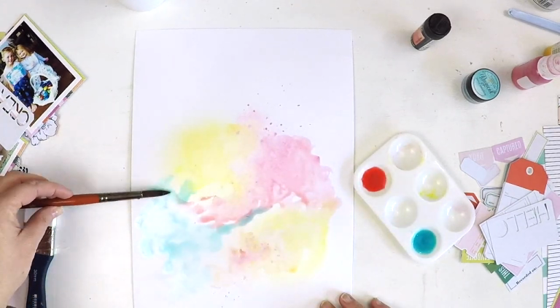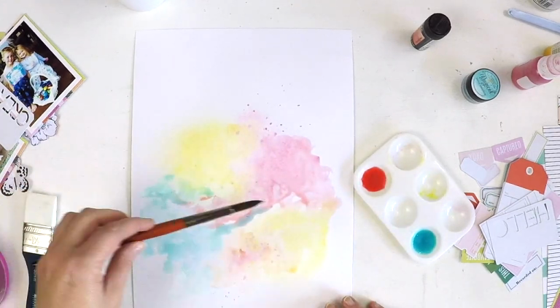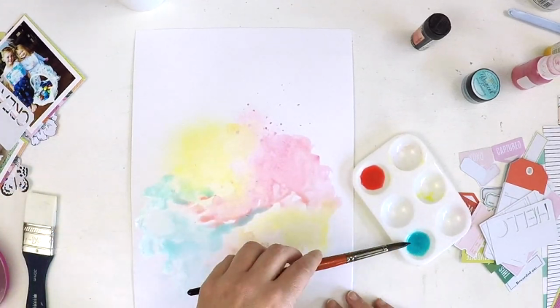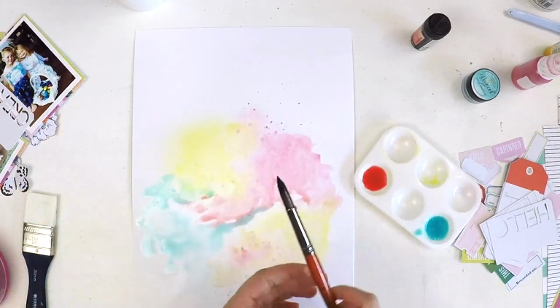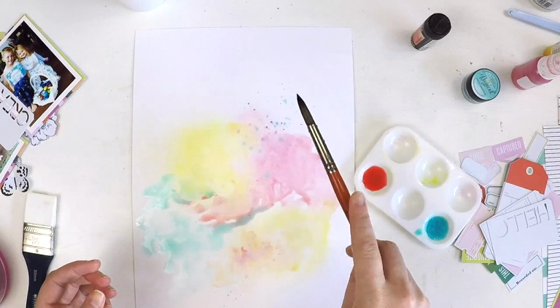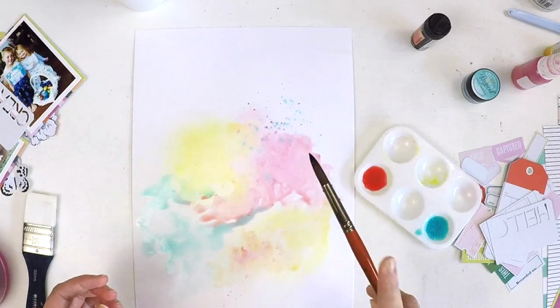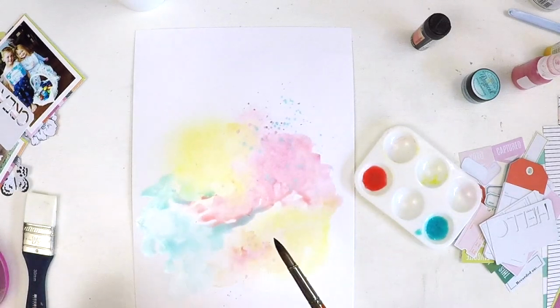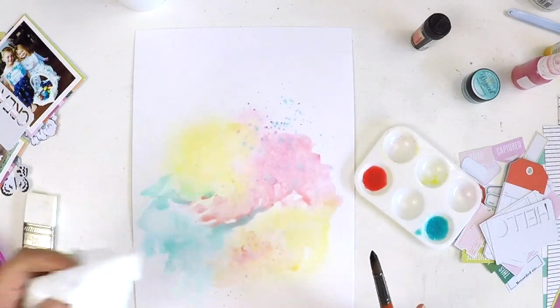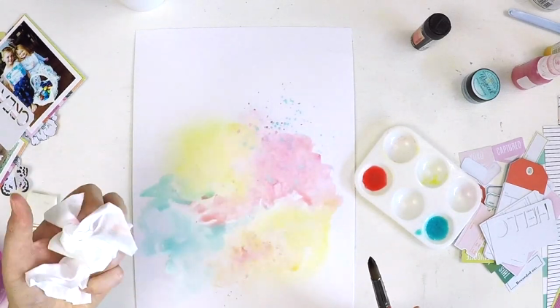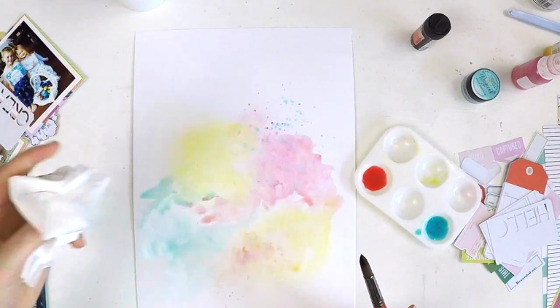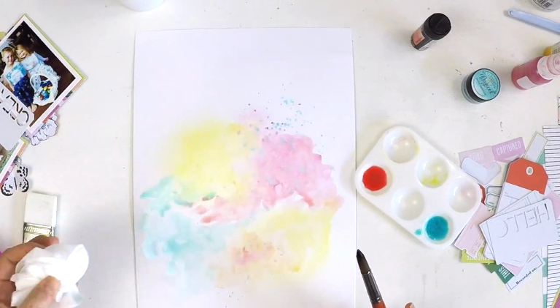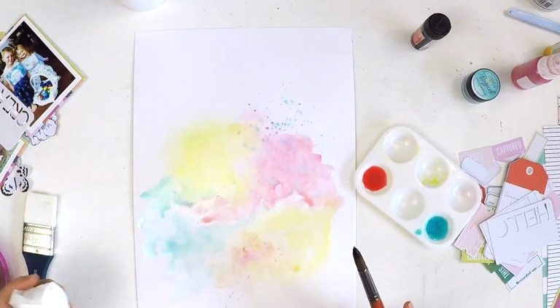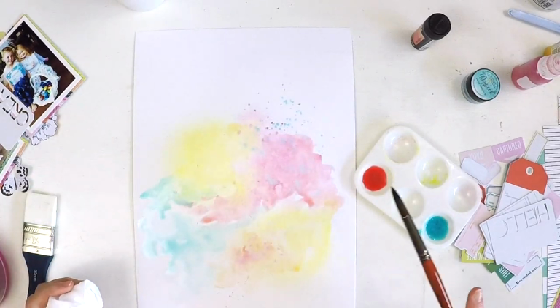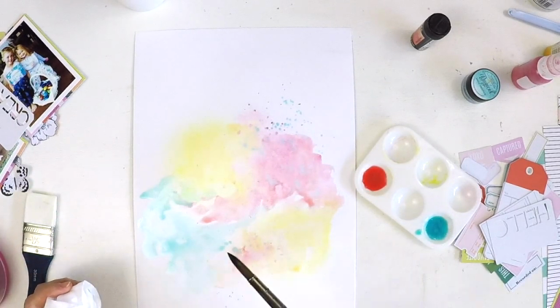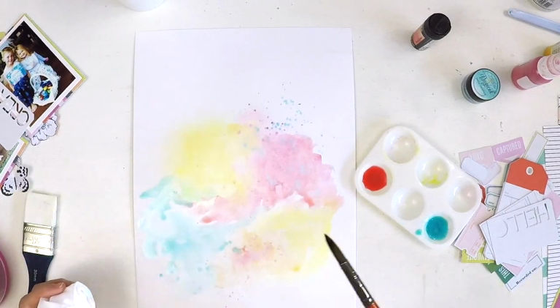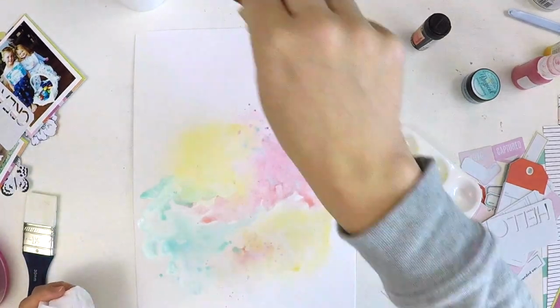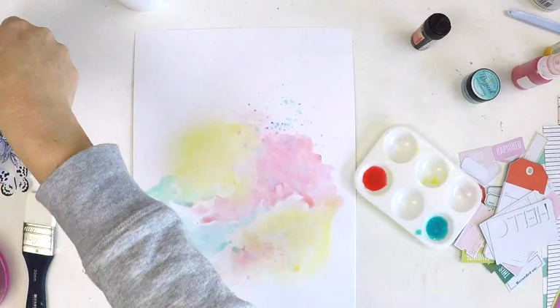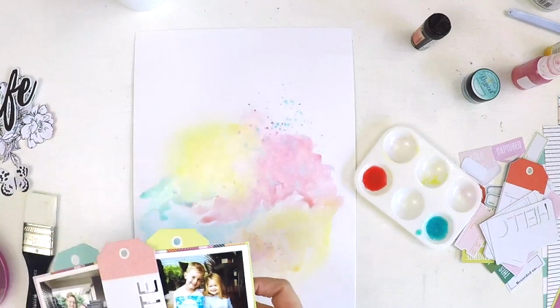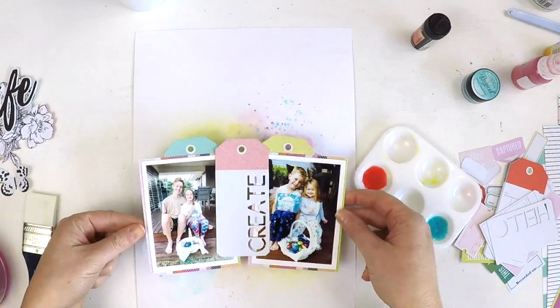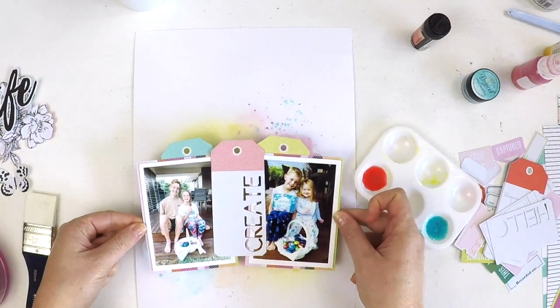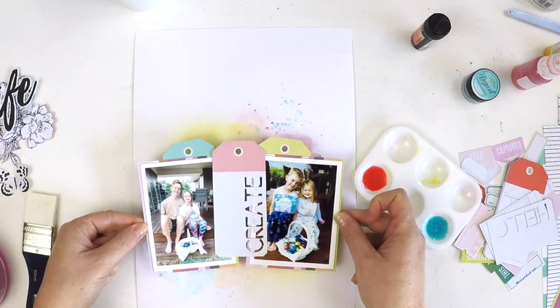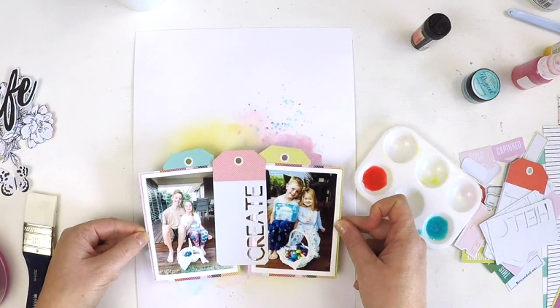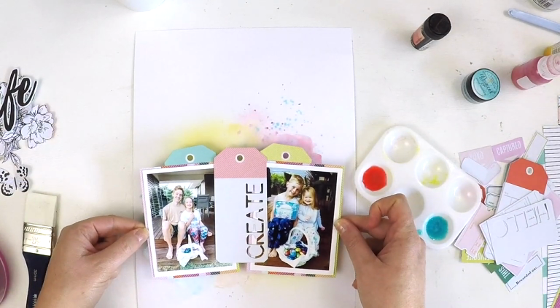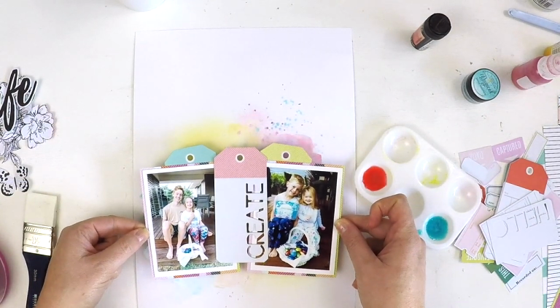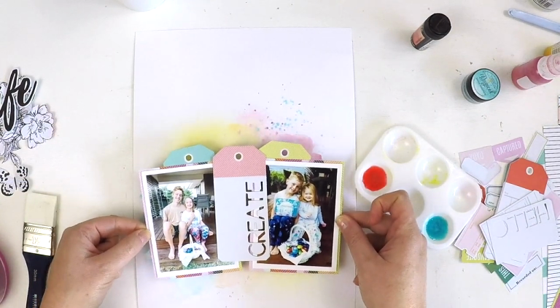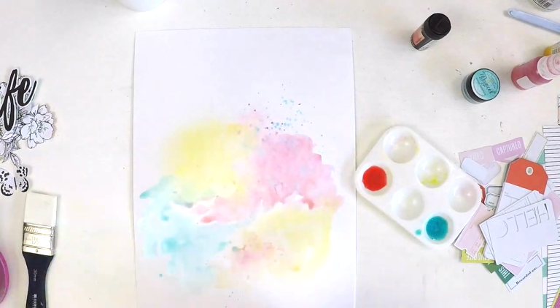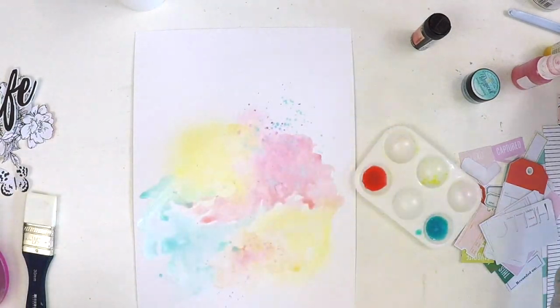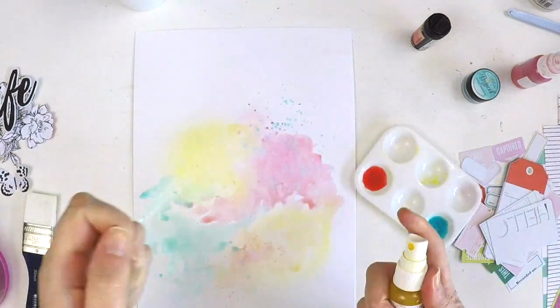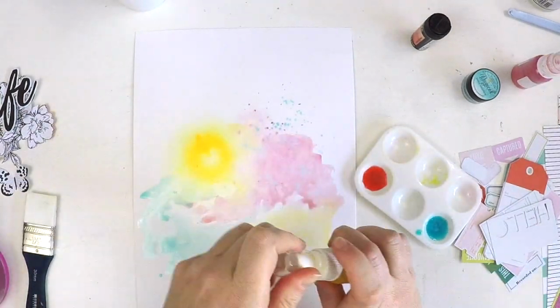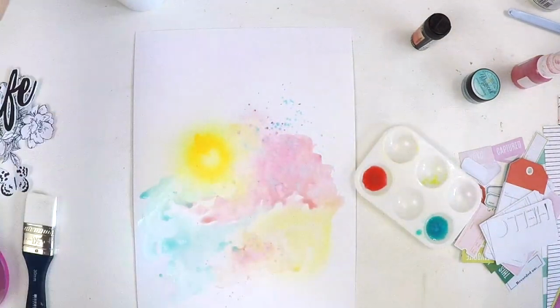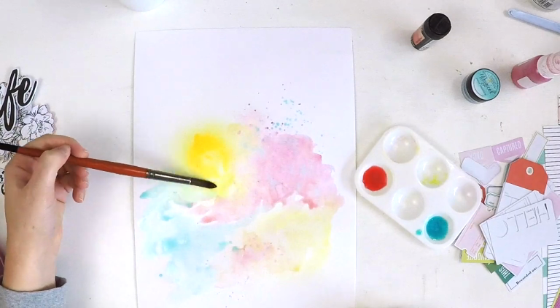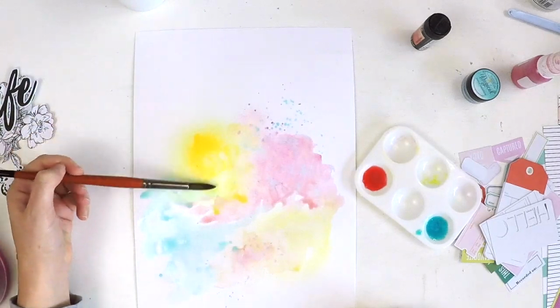All four colors have come together and blended really well to make a lovely colorful background.